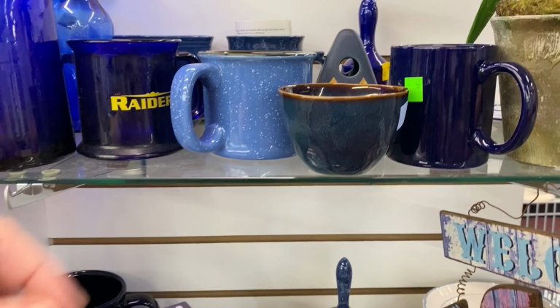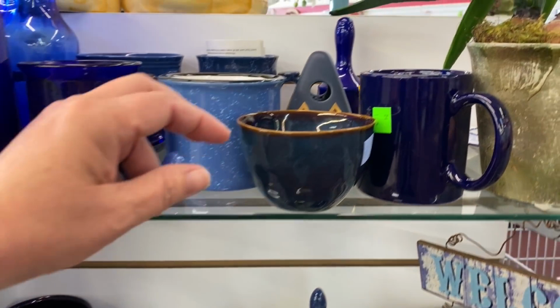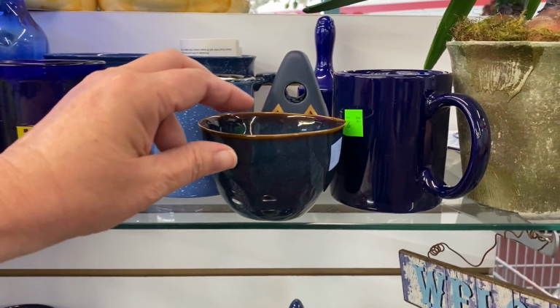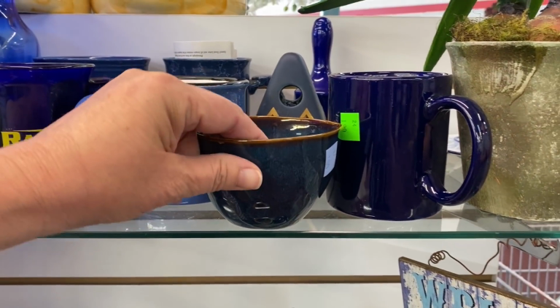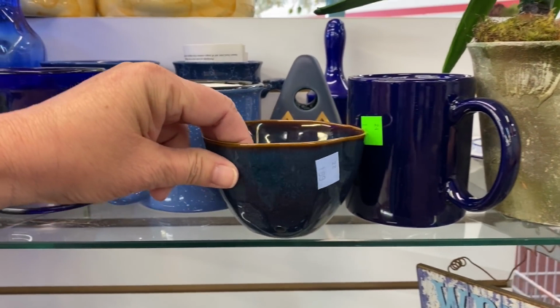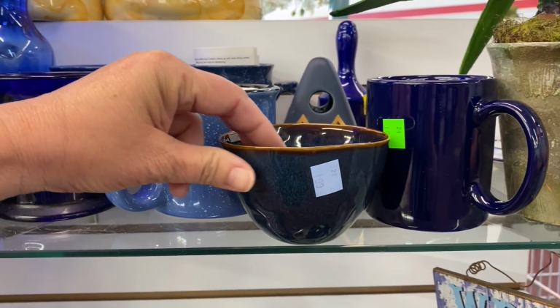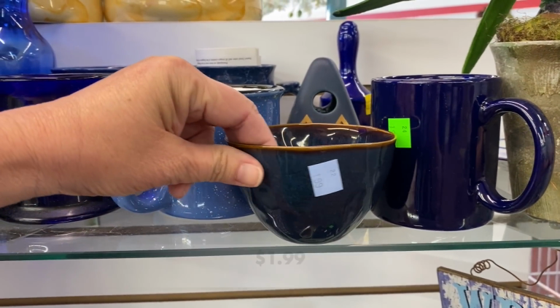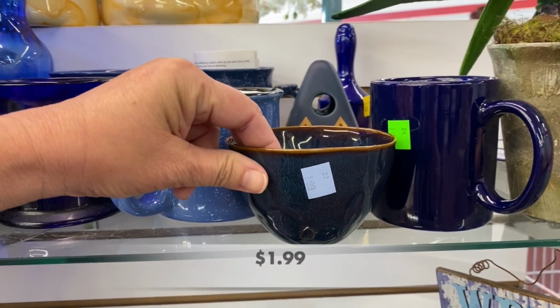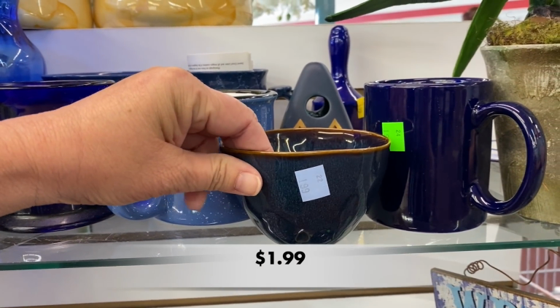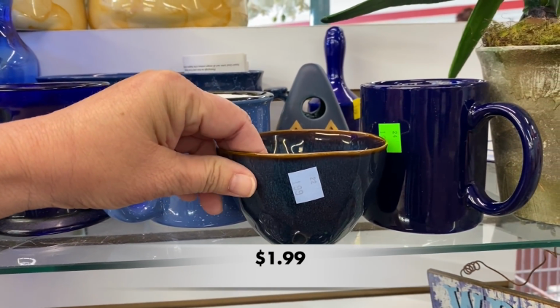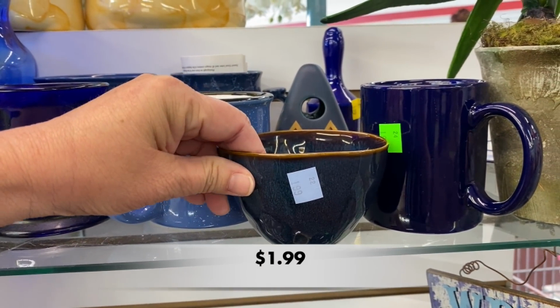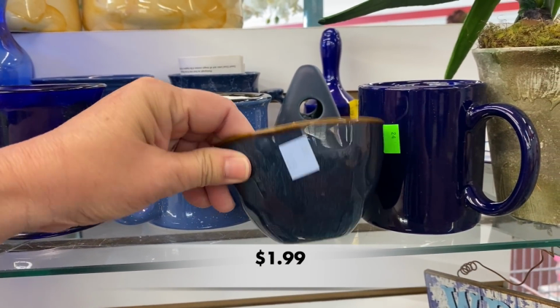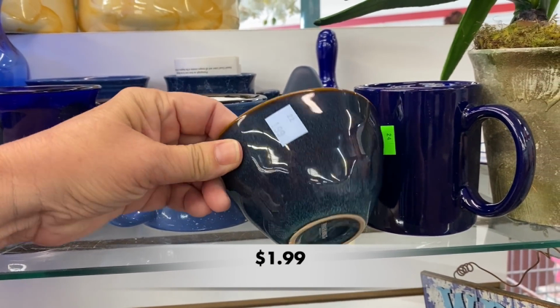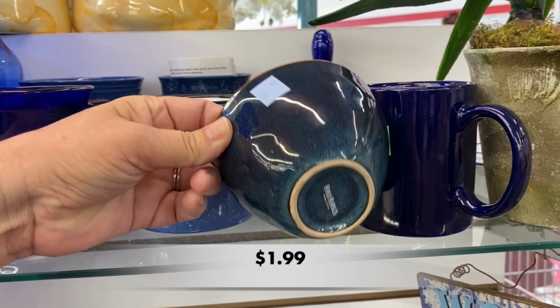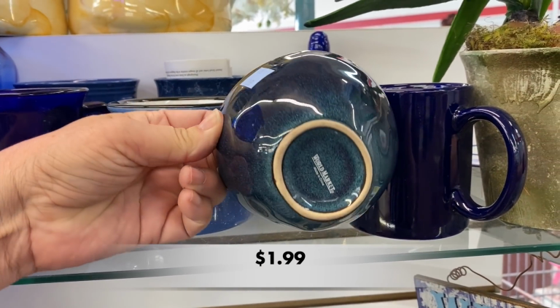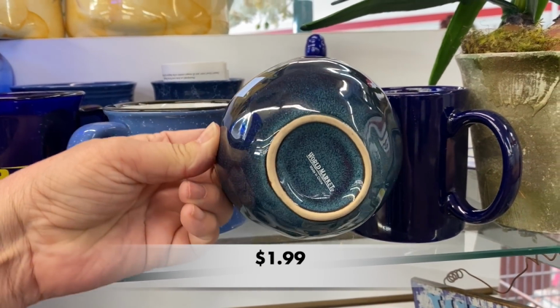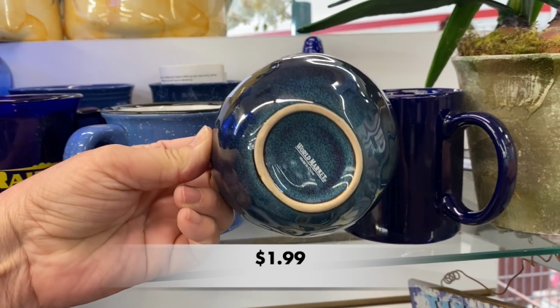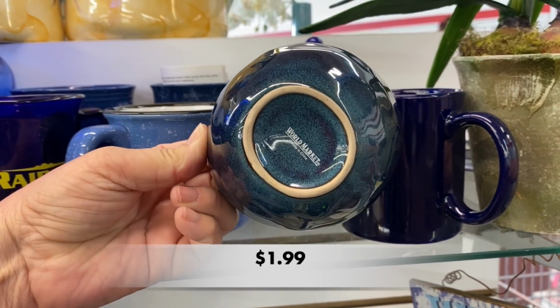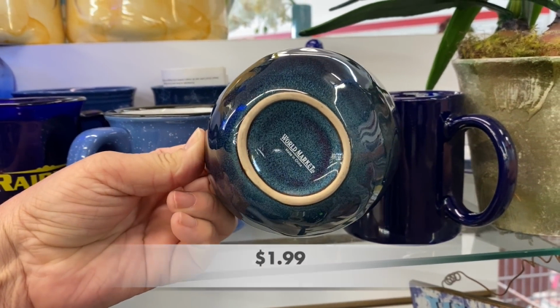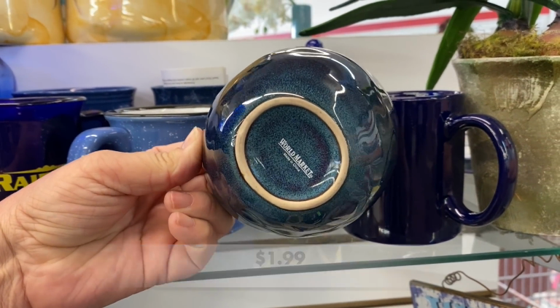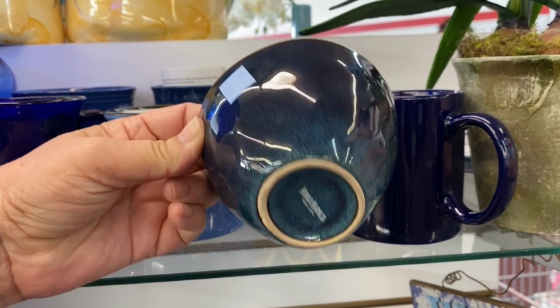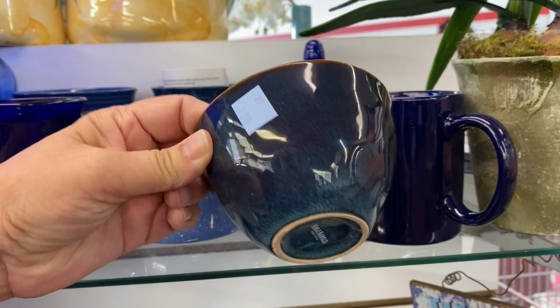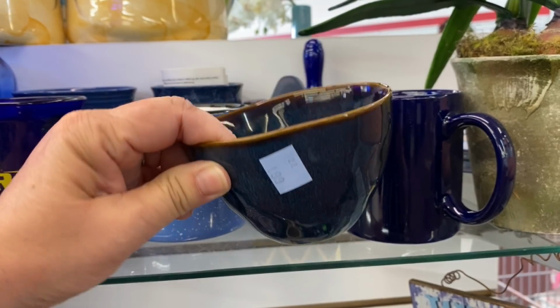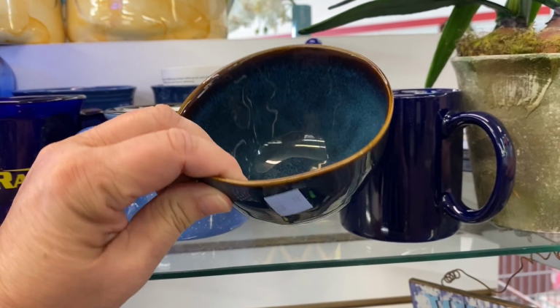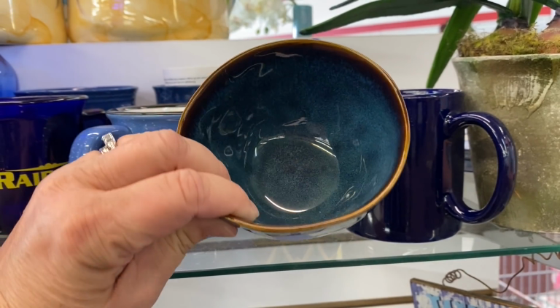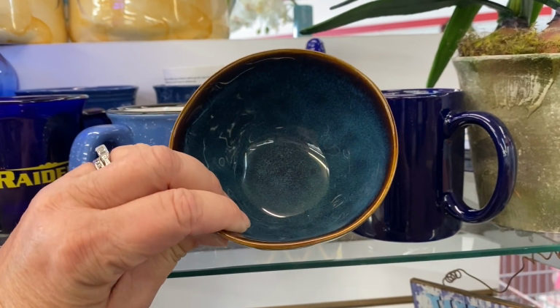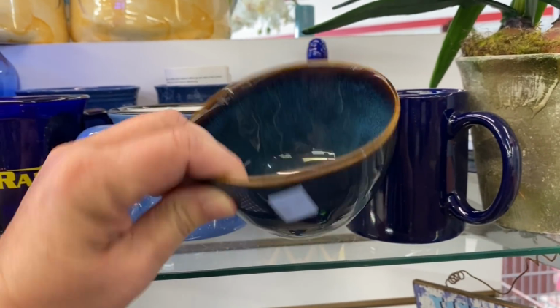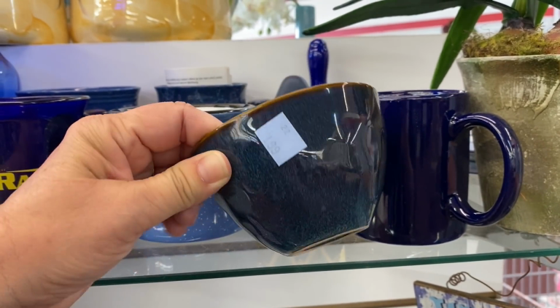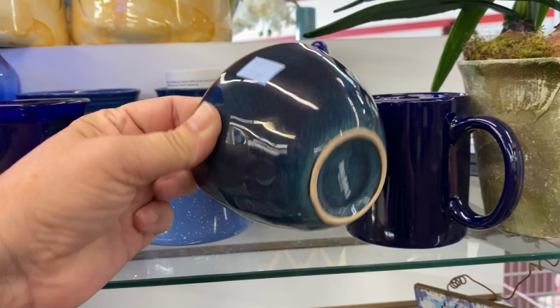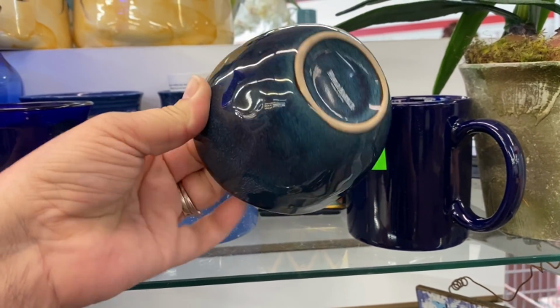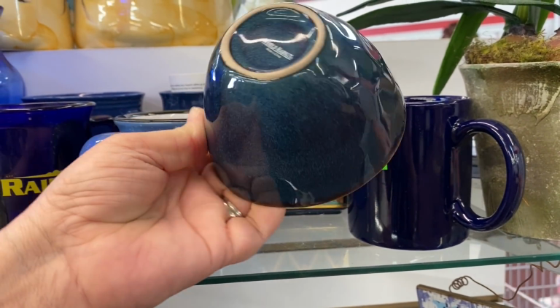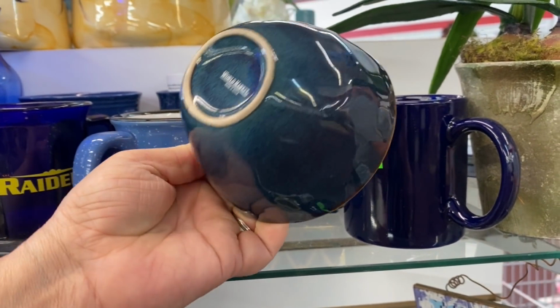I like this little blue bowl. It was from World Market, but I already have too many small bowls, so I left this one there for someone else.